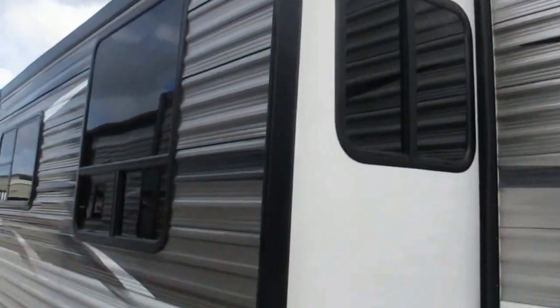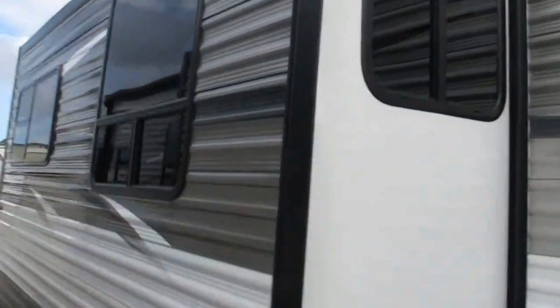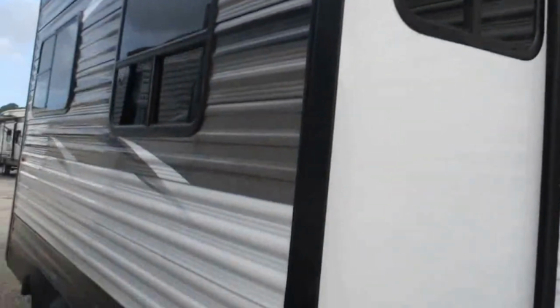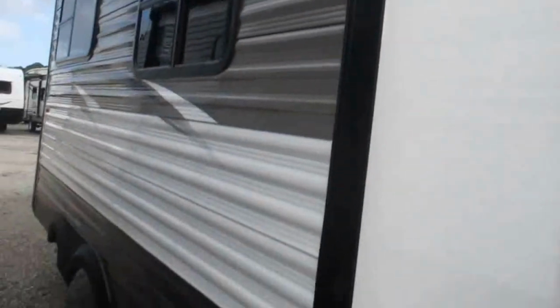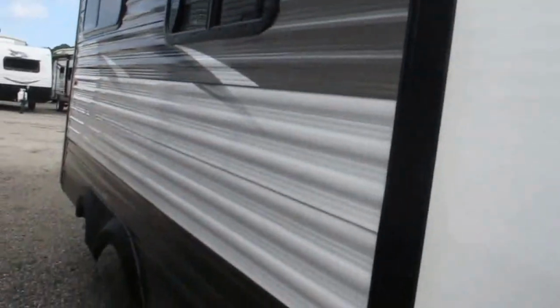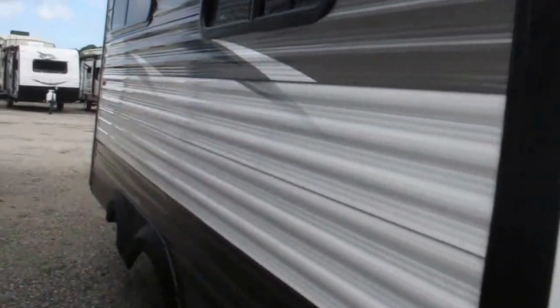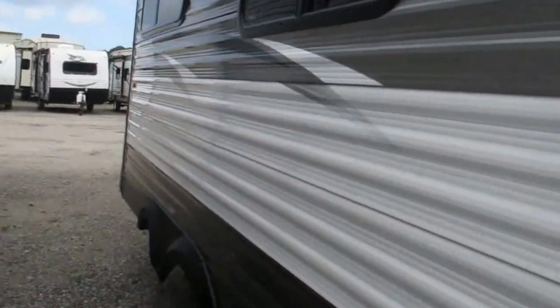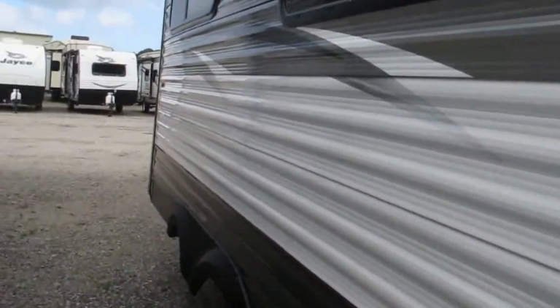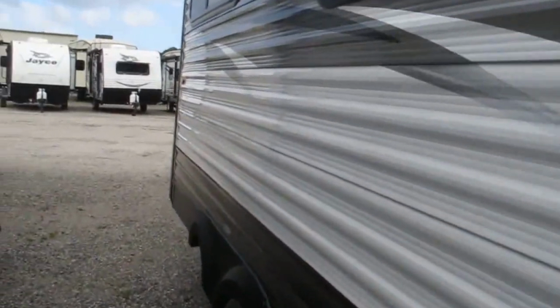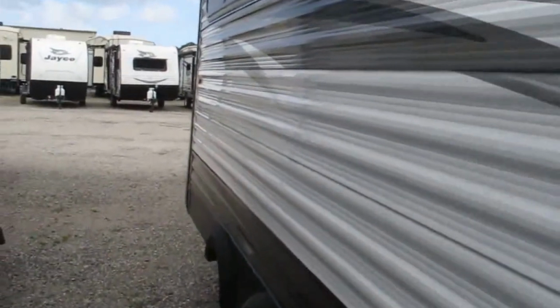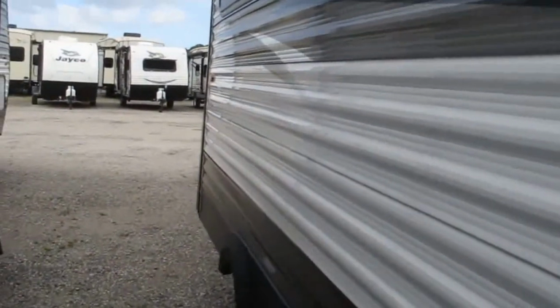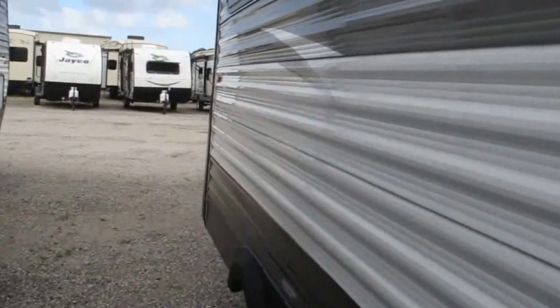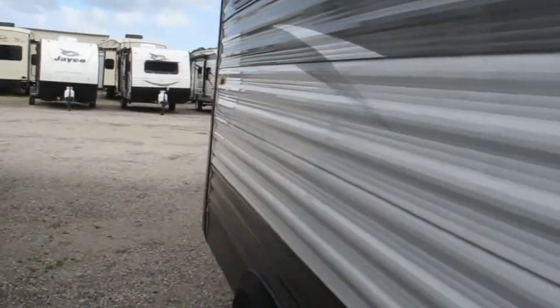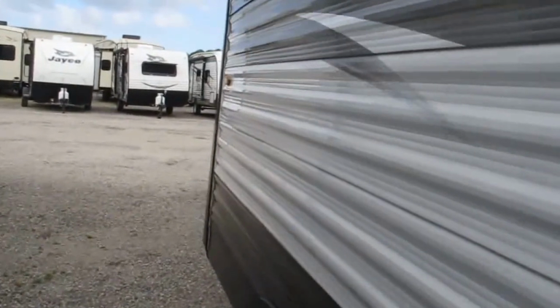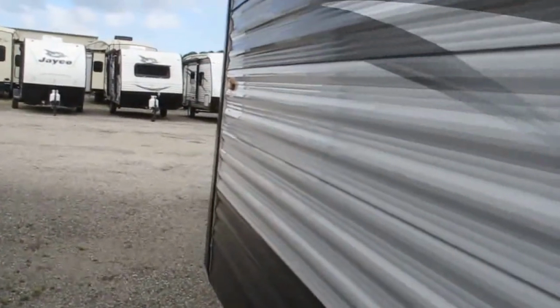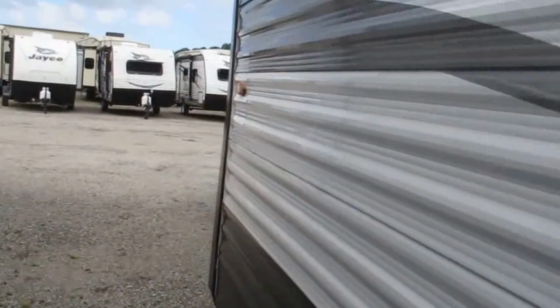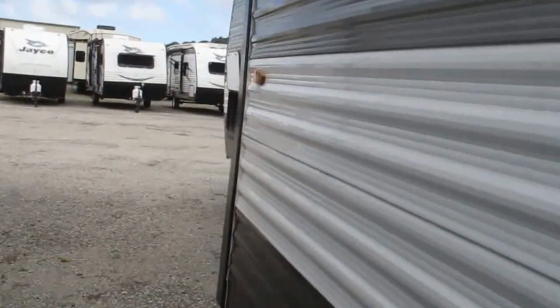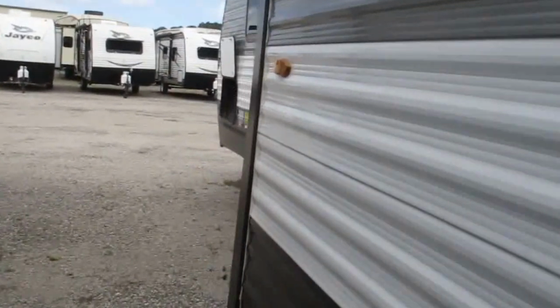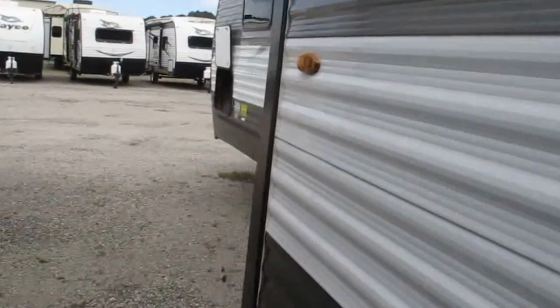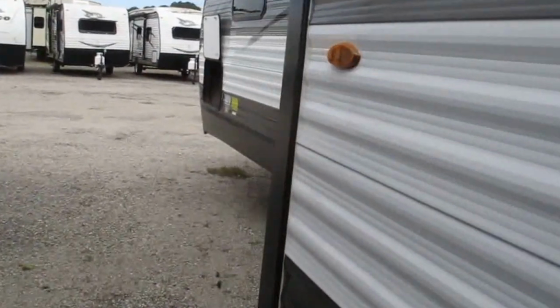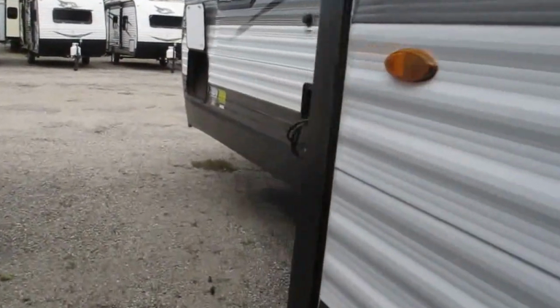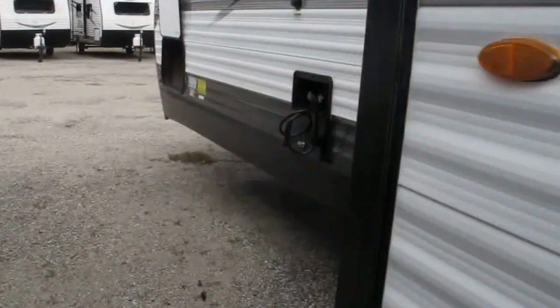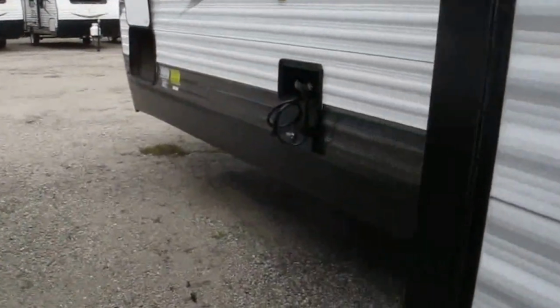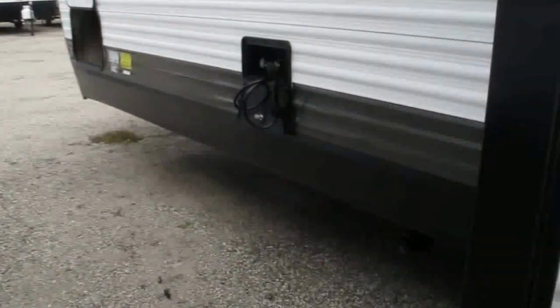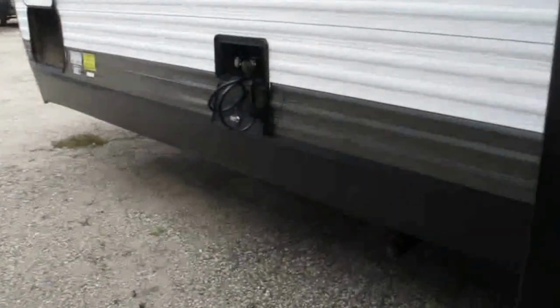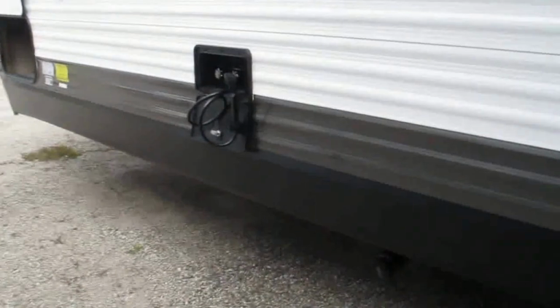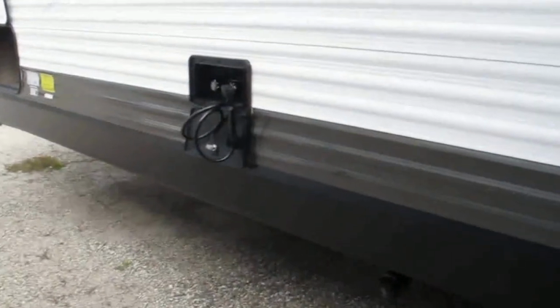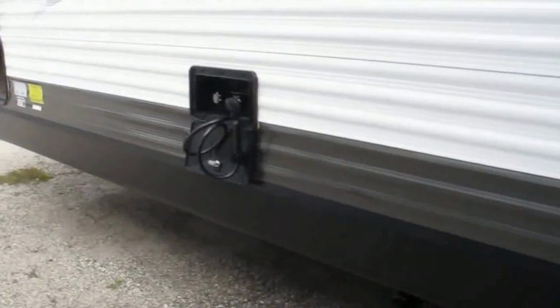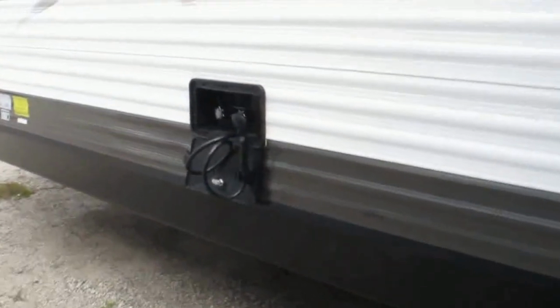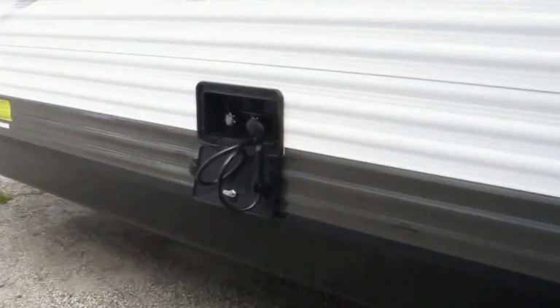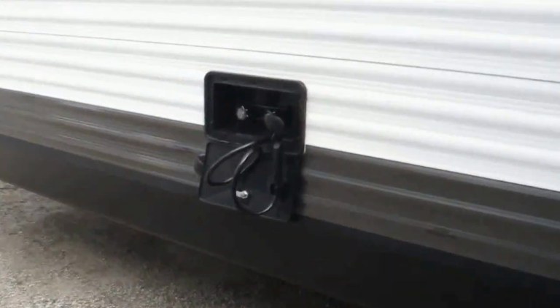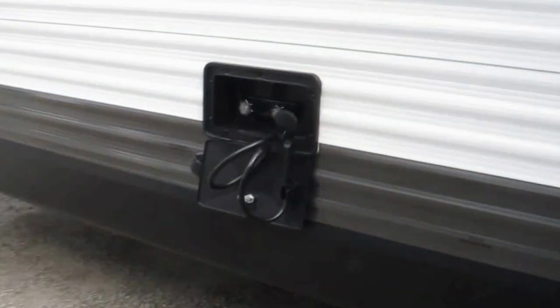A big deep slide-out provides you plenty of room inside — we'll see that once we go inside.